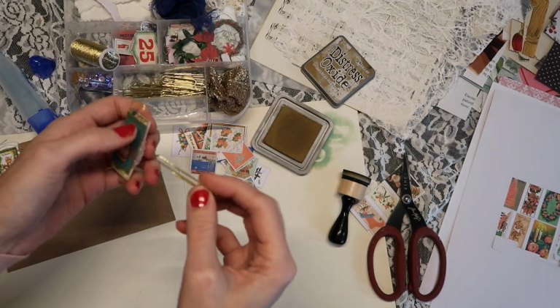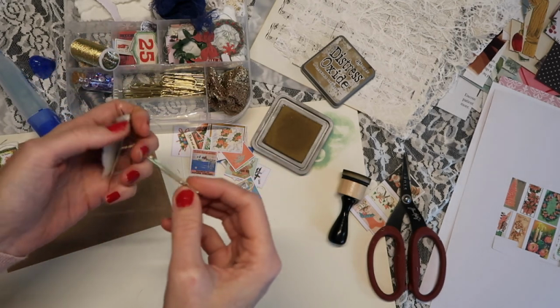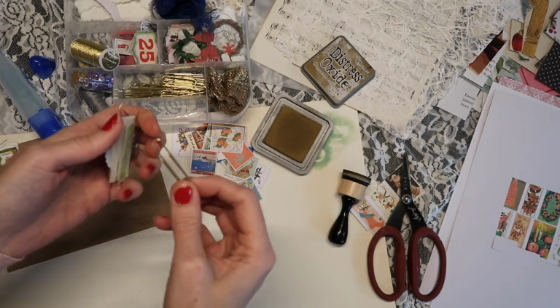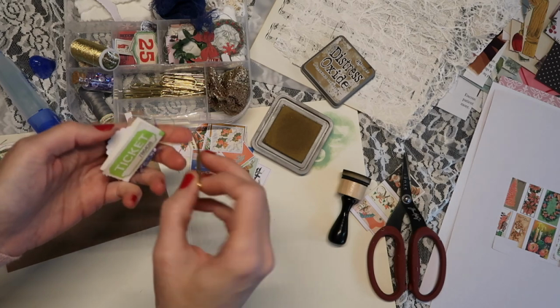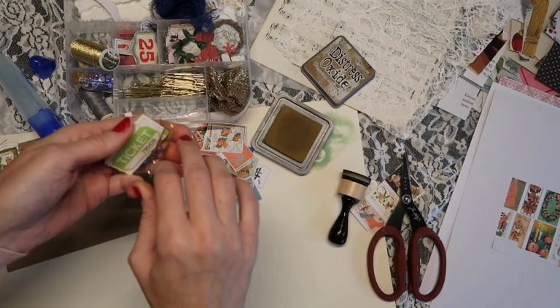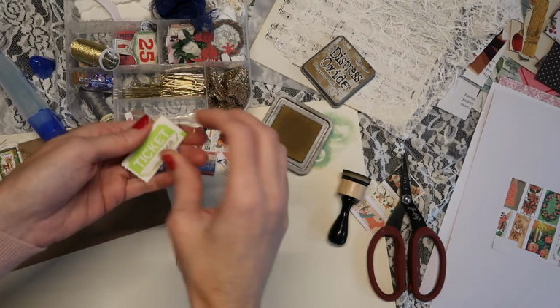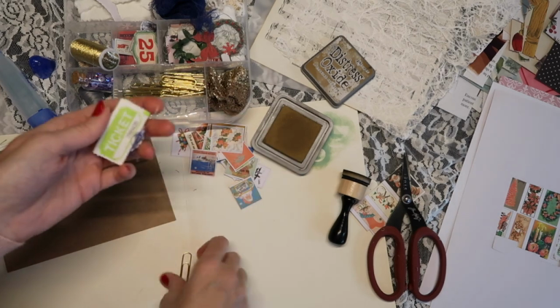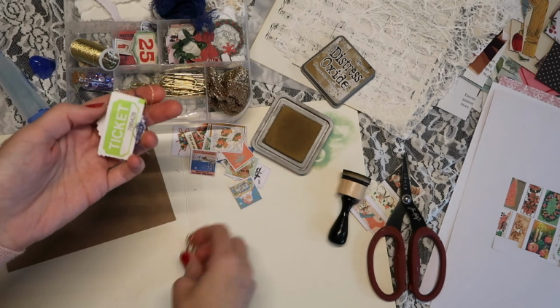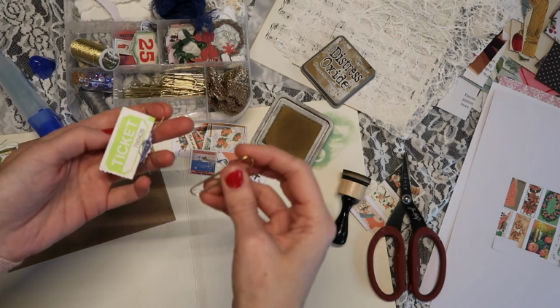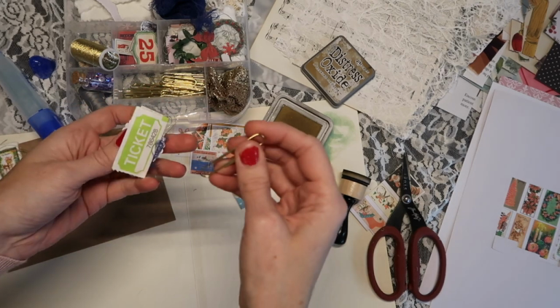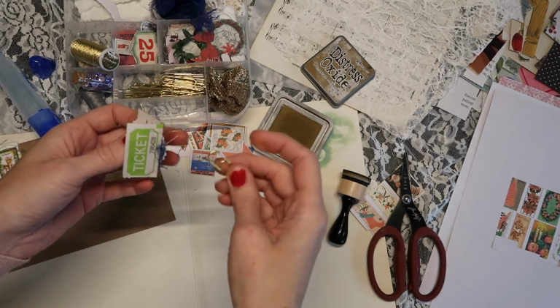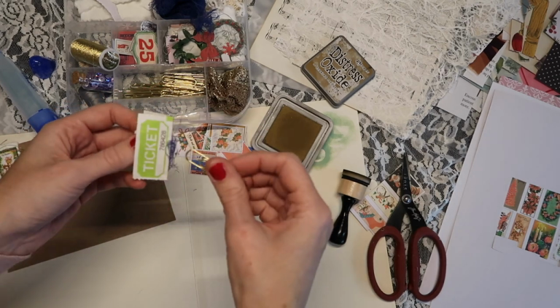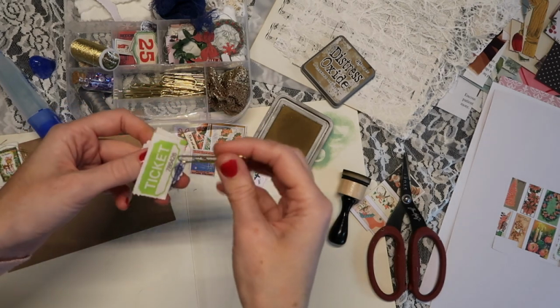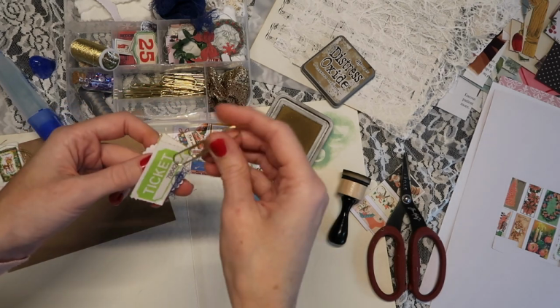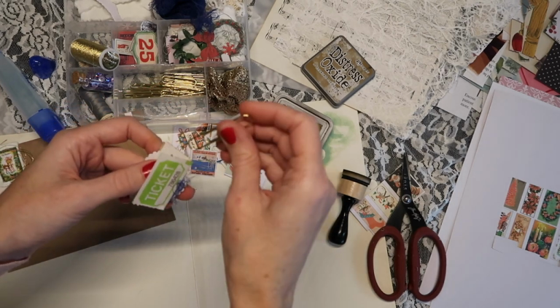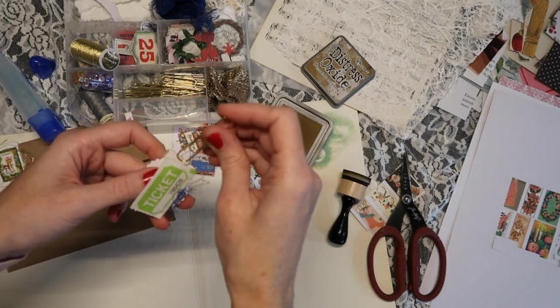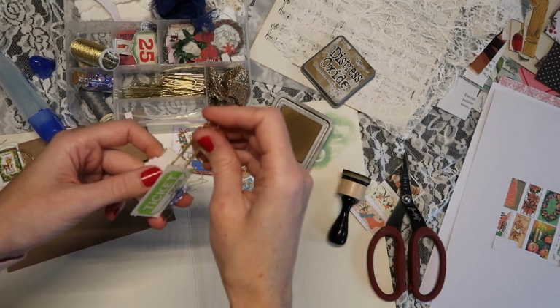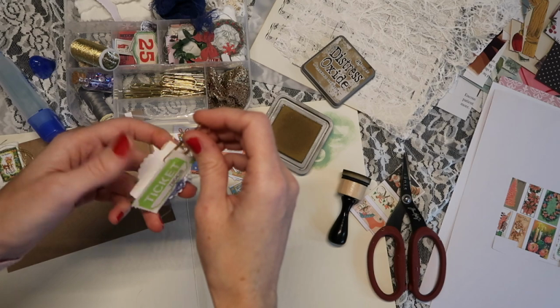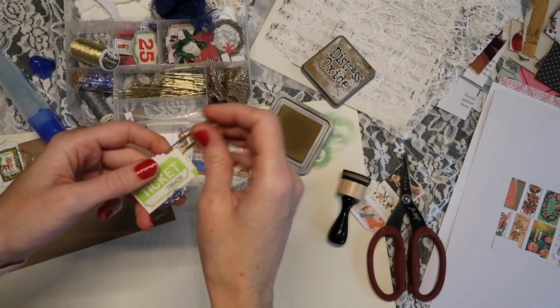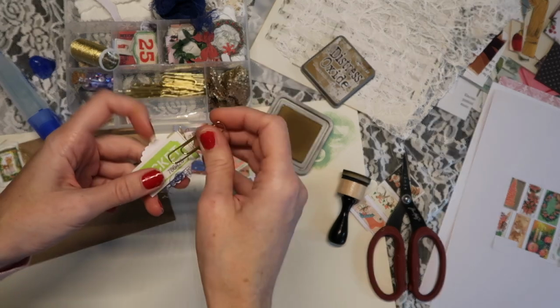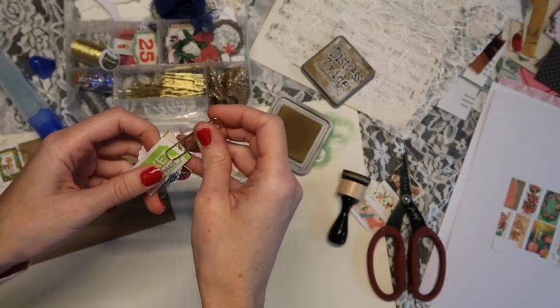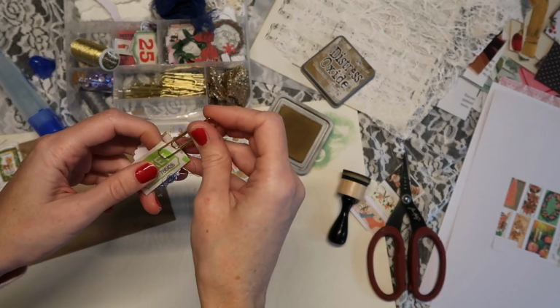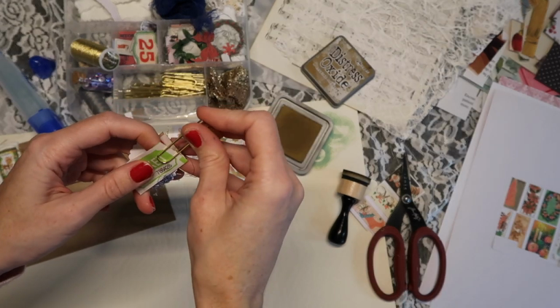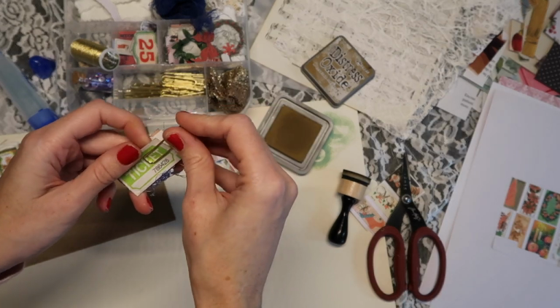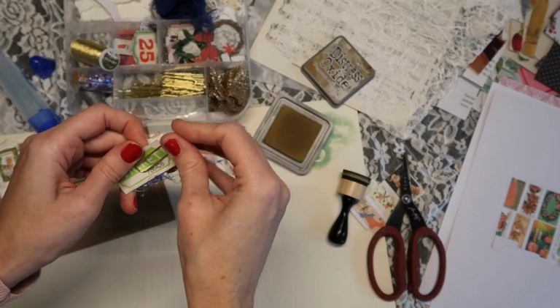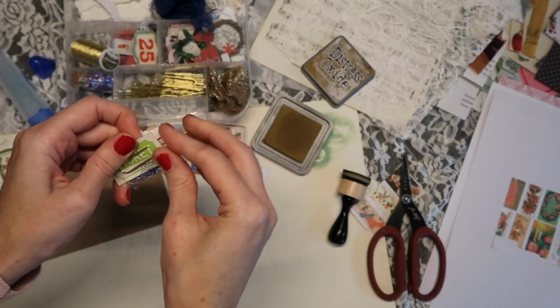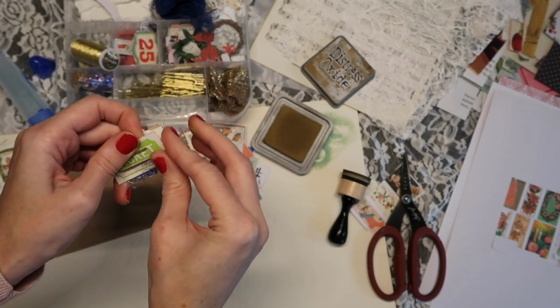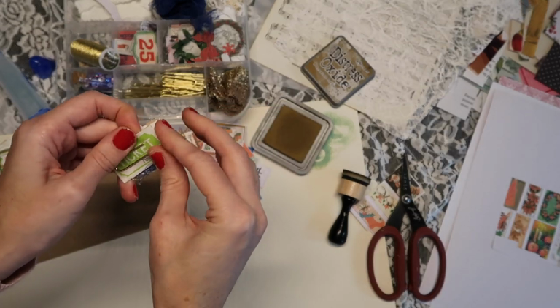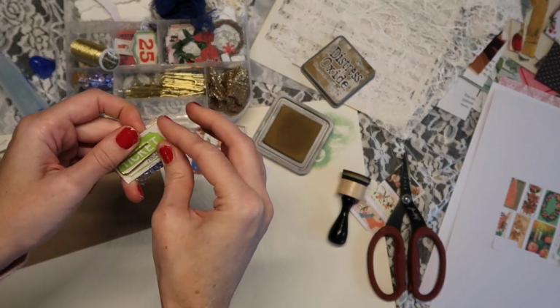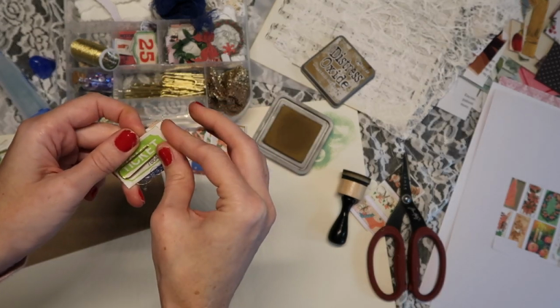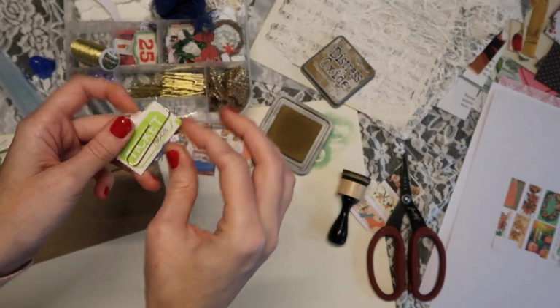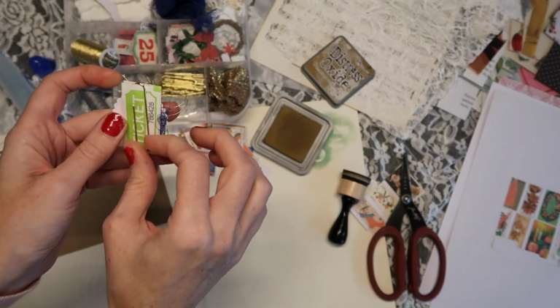For the paper clip, you're going to go ahead and open up that ticket — we didn't glue it together yet — and you're actually going to place the paper clip on the ticket.